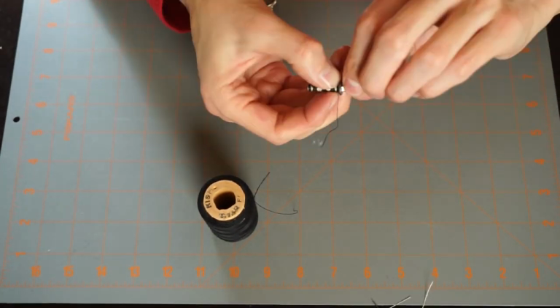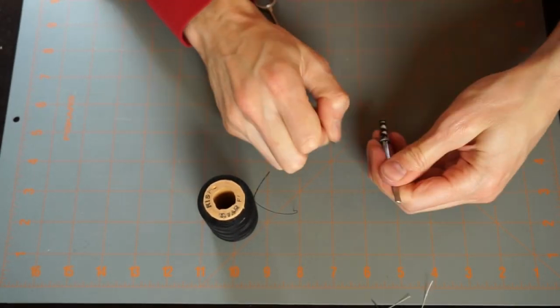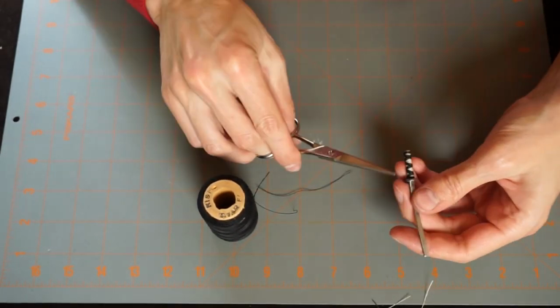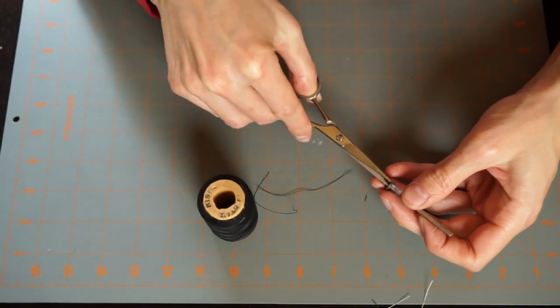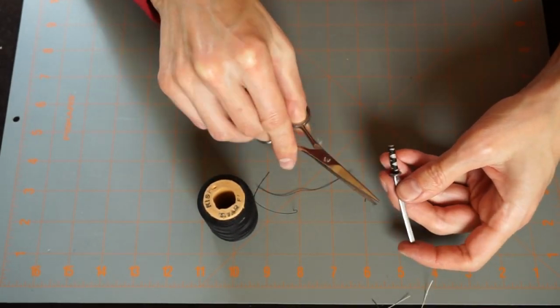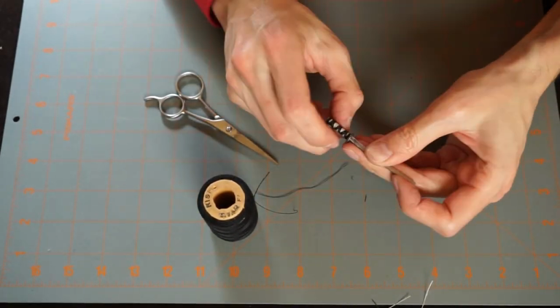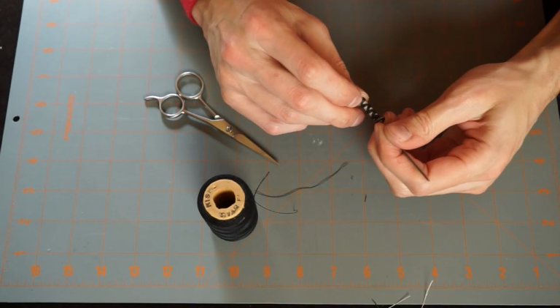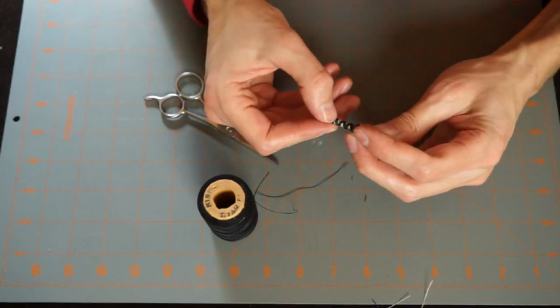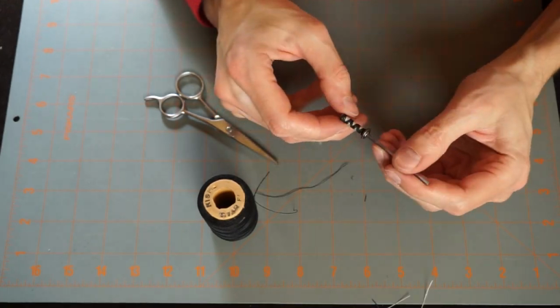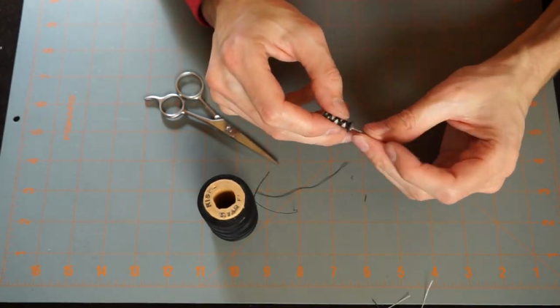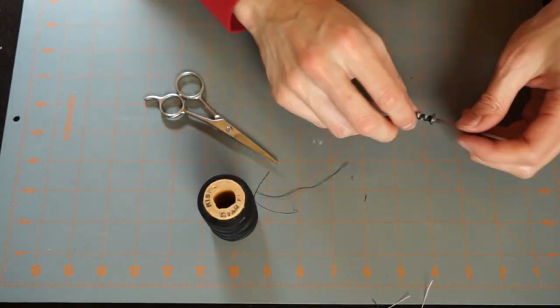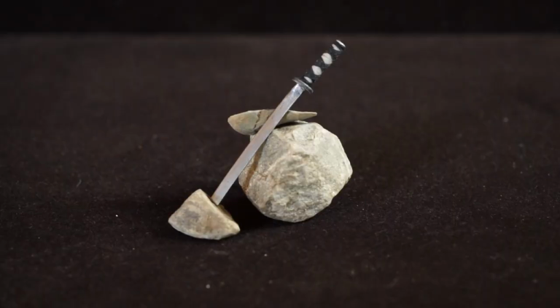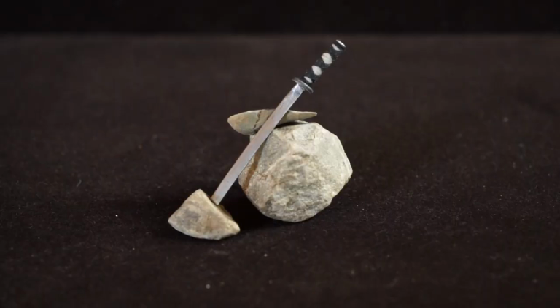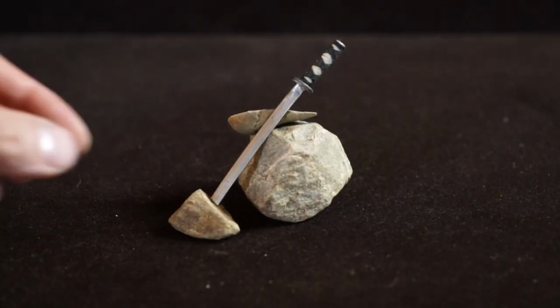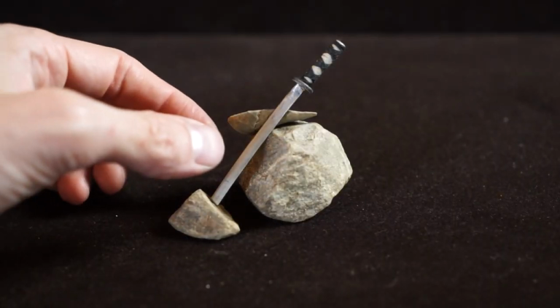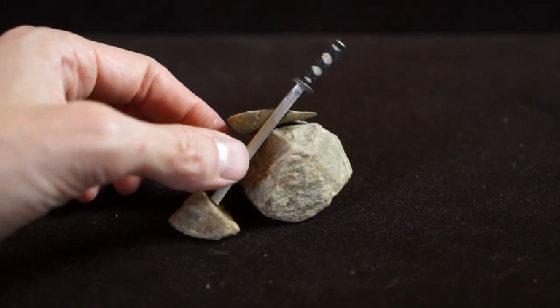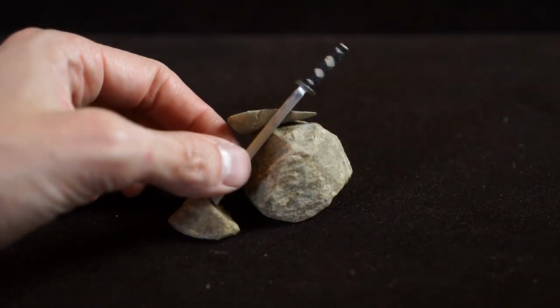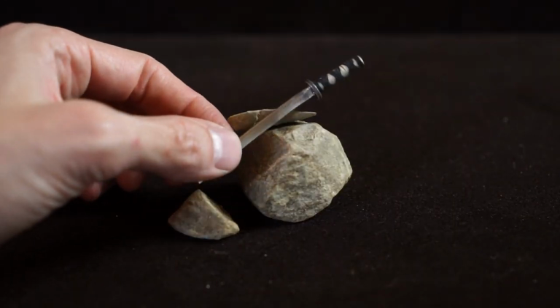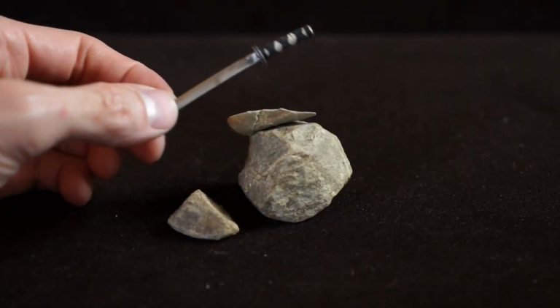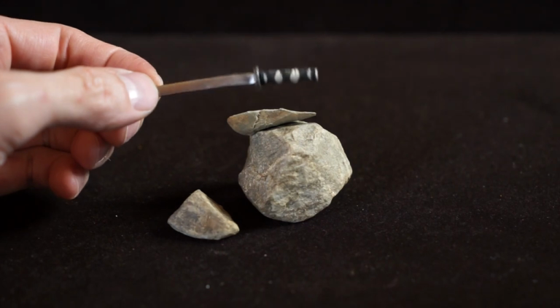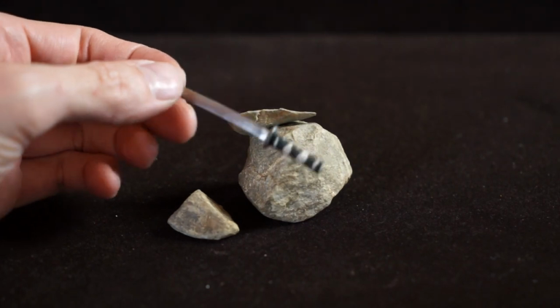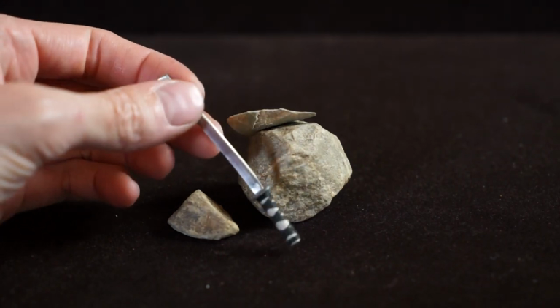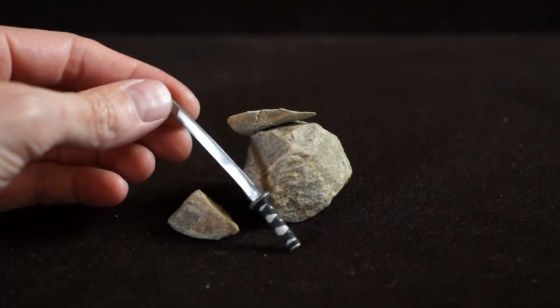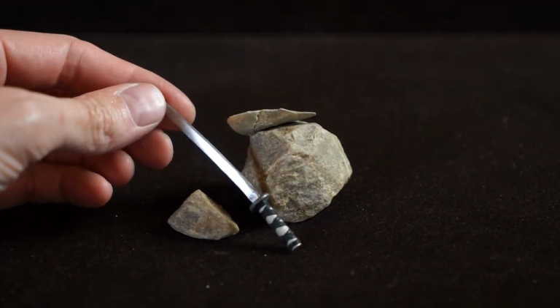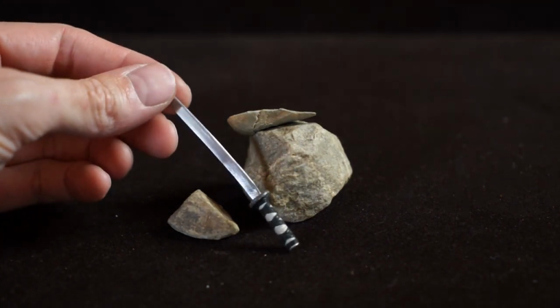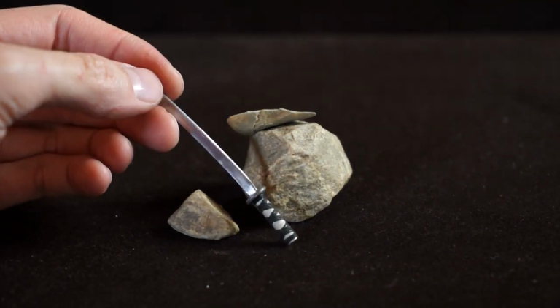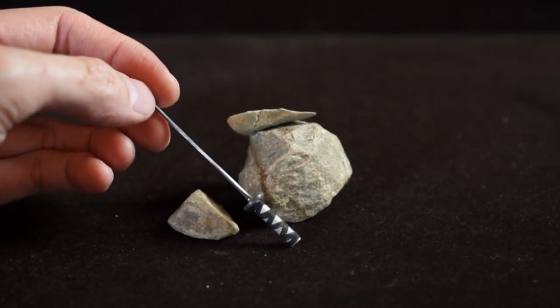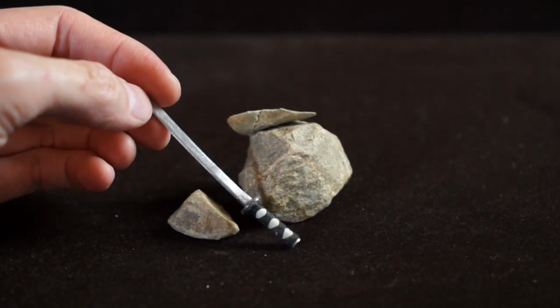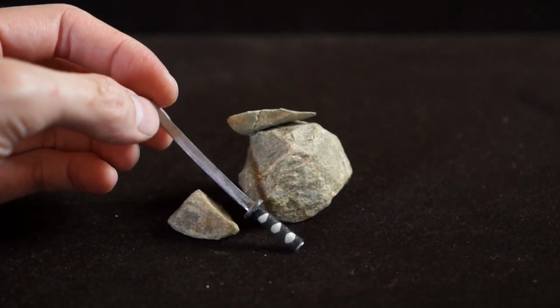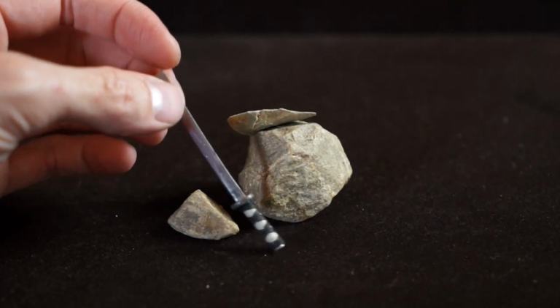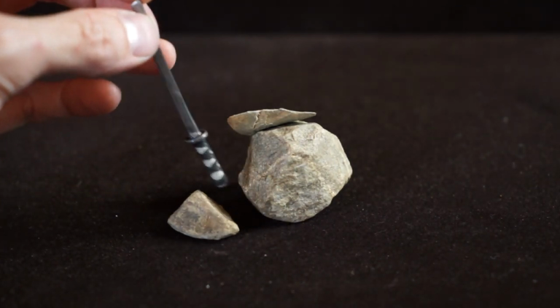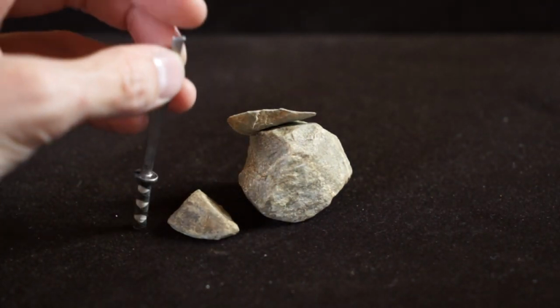Snip off any excess, and we are done. This is our finished sword — pretty impressive considering it started life as a framing nail.